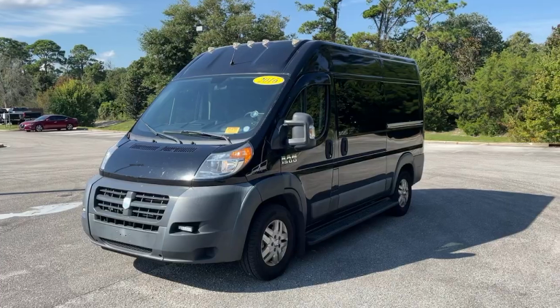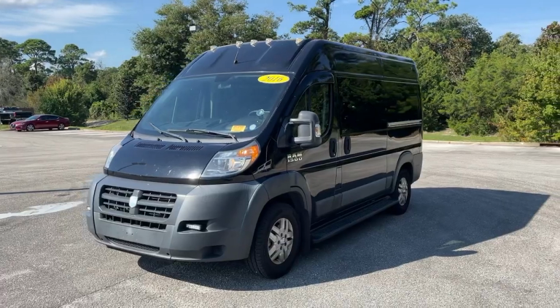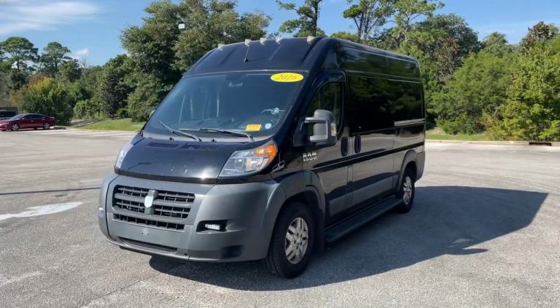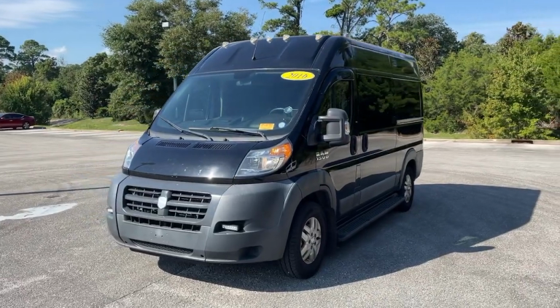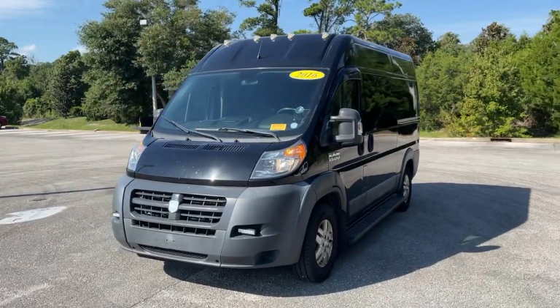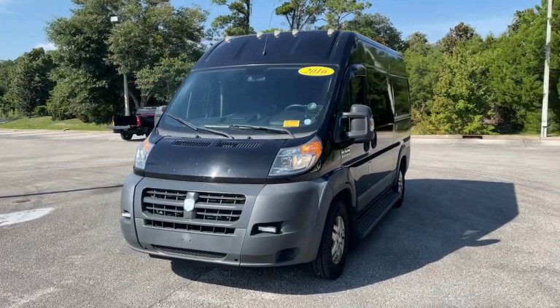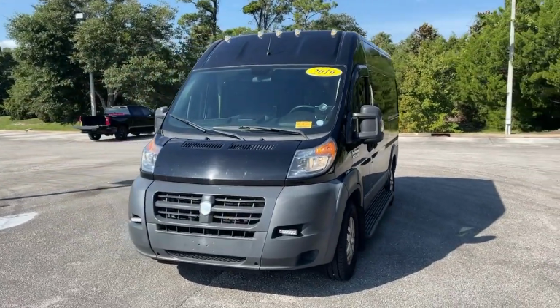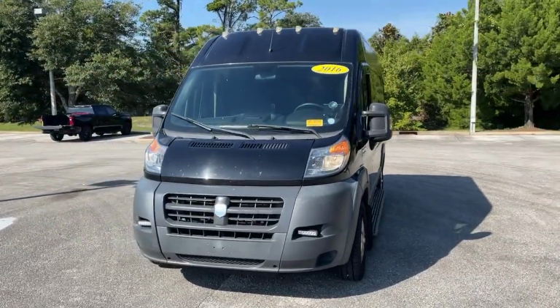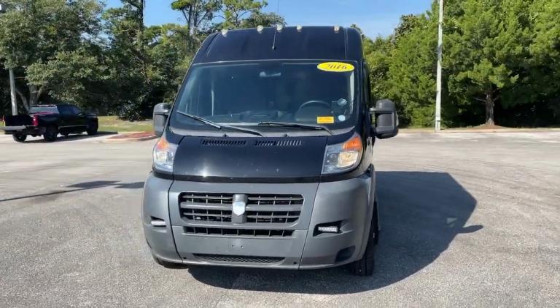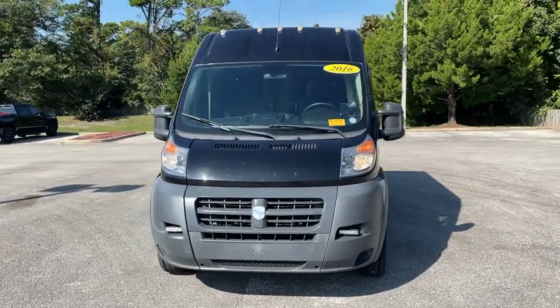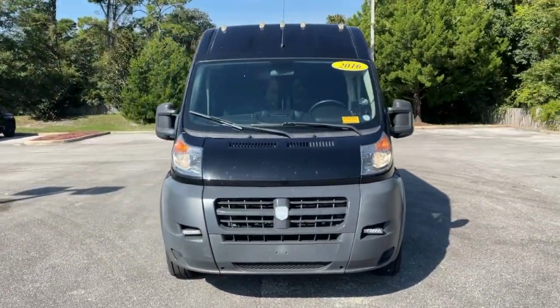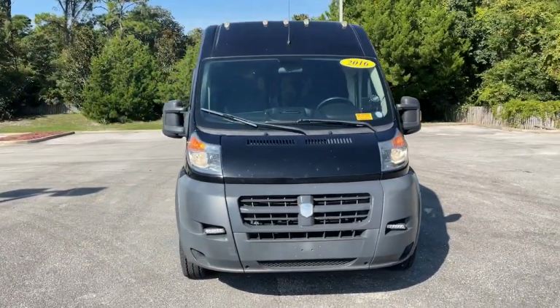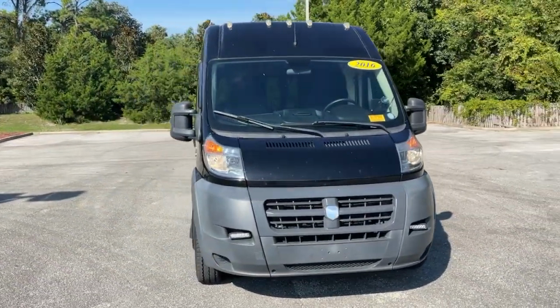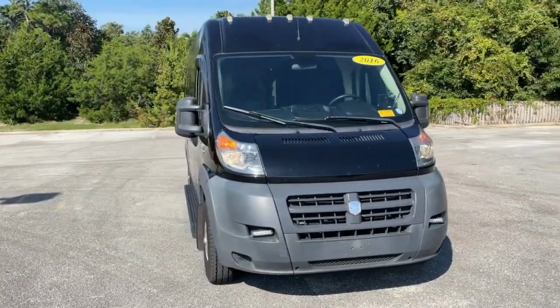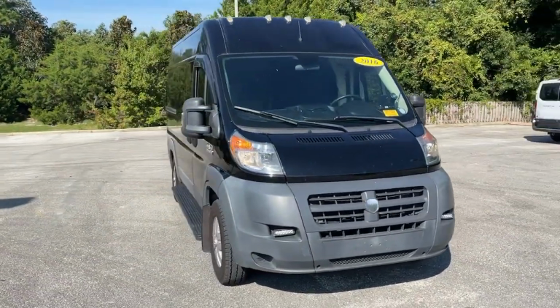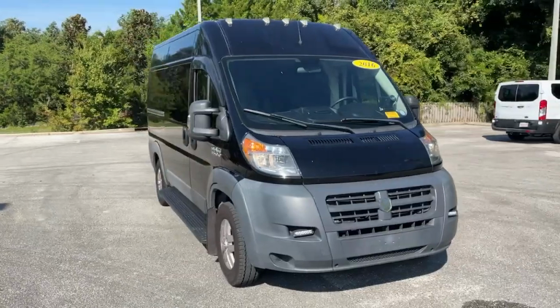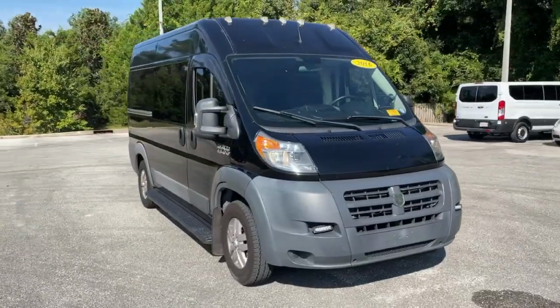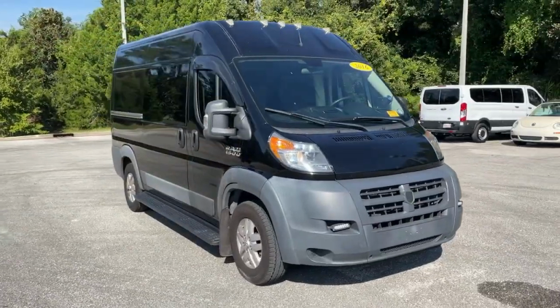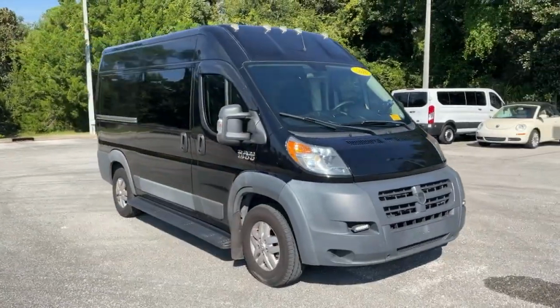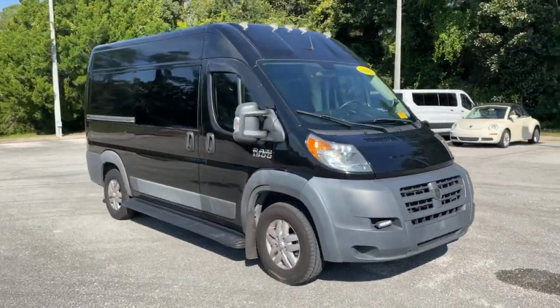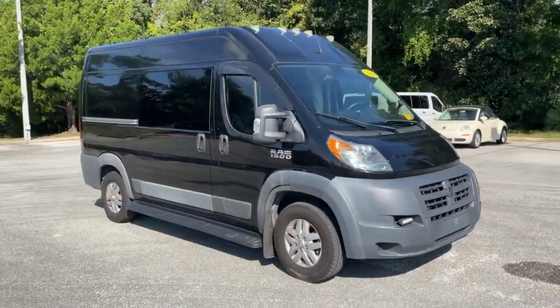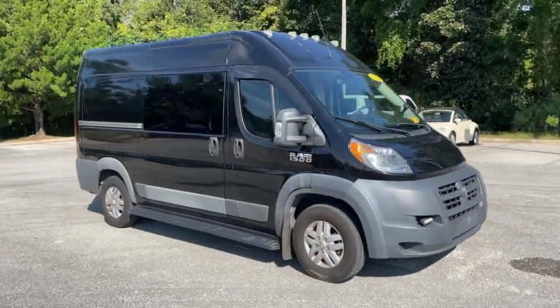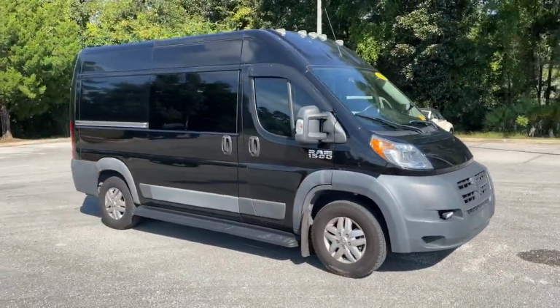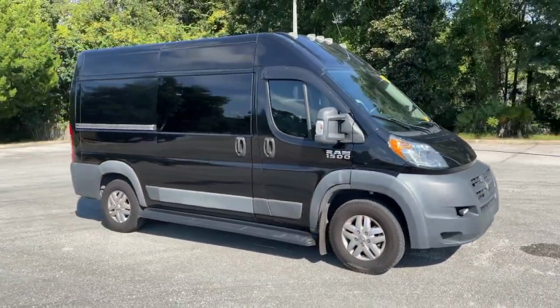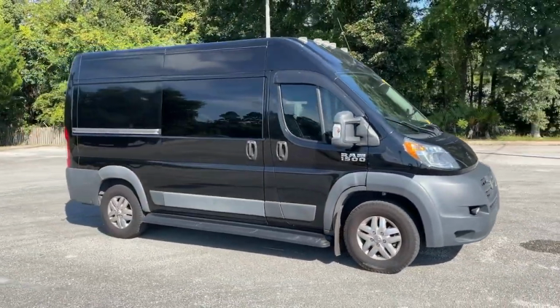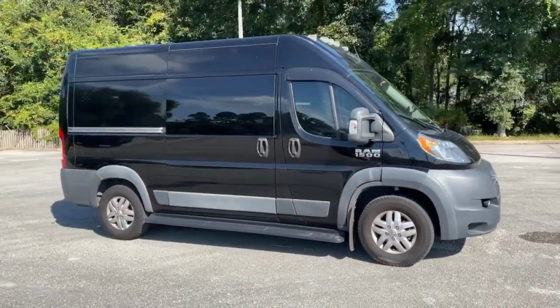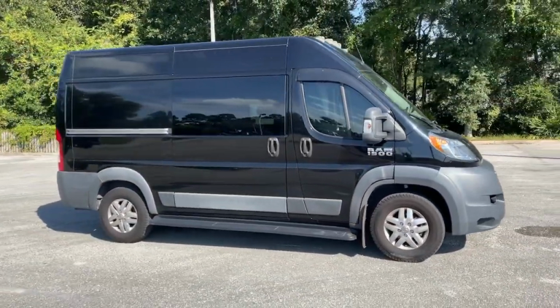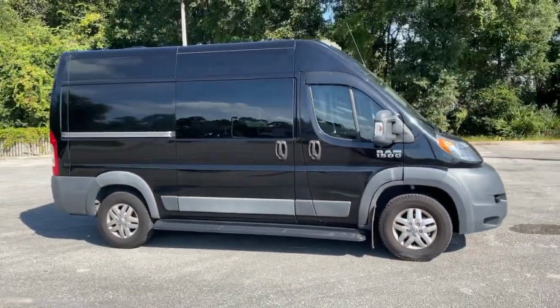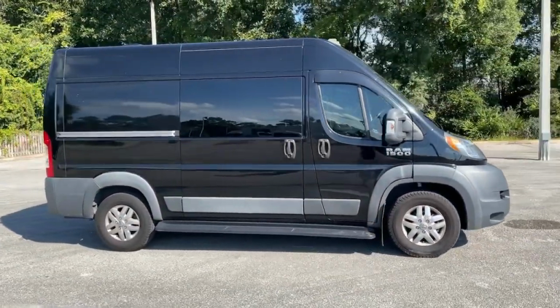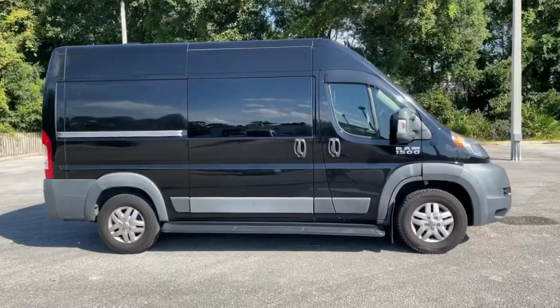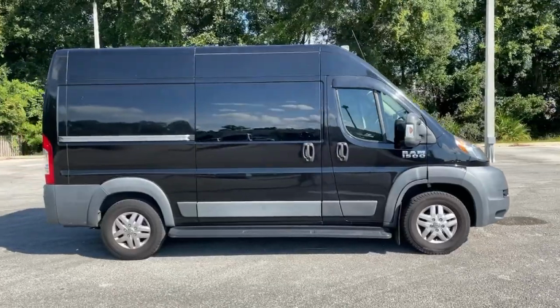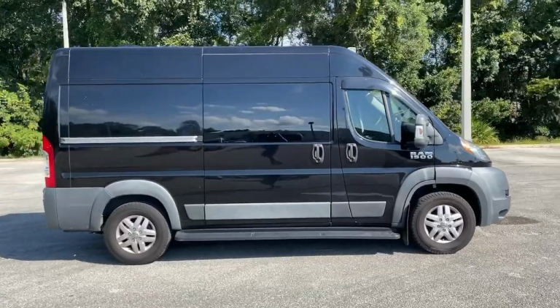Get into a car with value. 2016 Ram Promaster 1500. This vehicle still has fewer than 60,000 miles on the clock, so it won't last long.